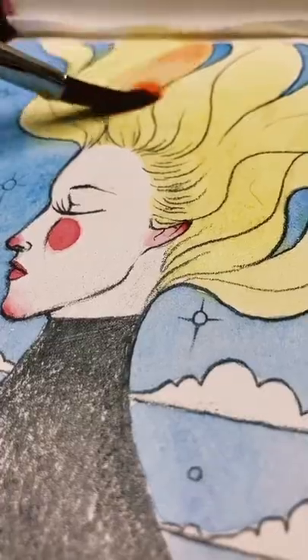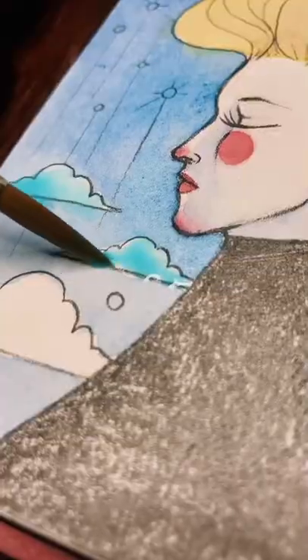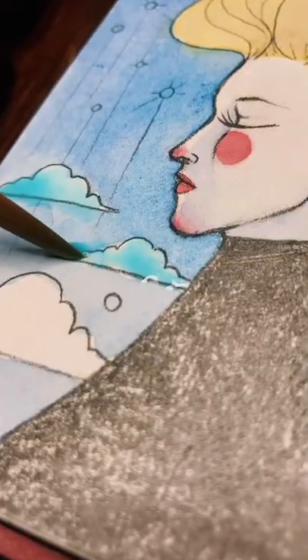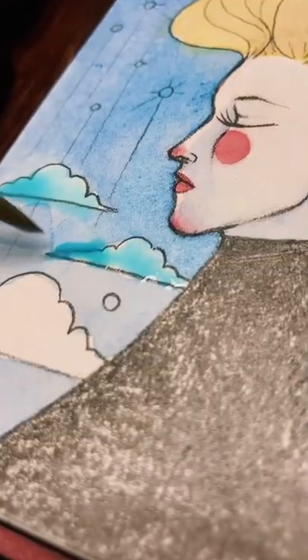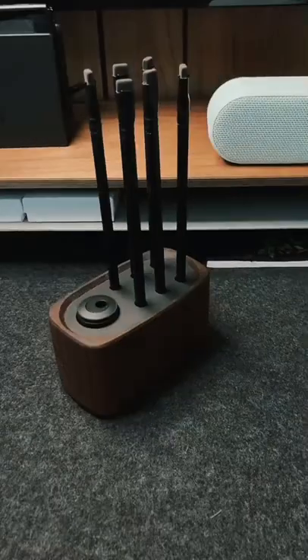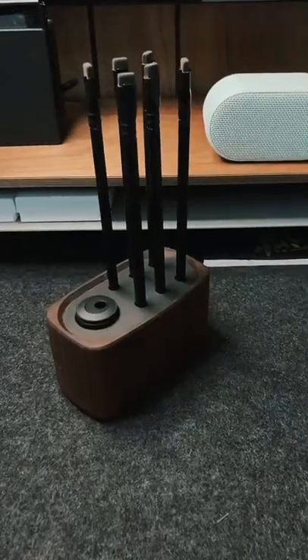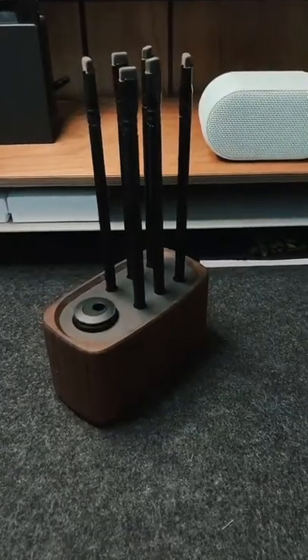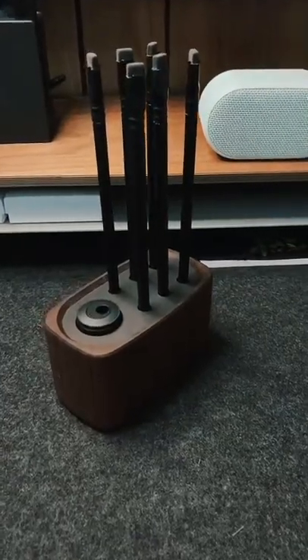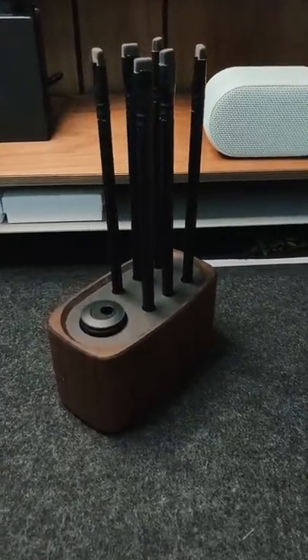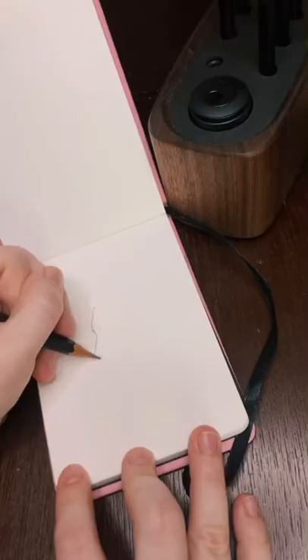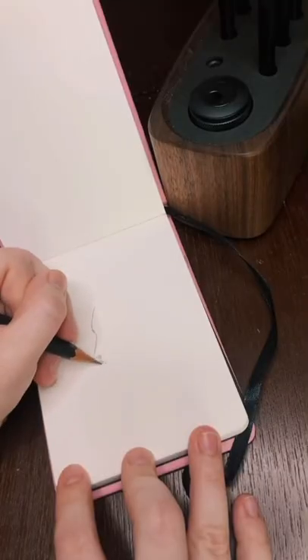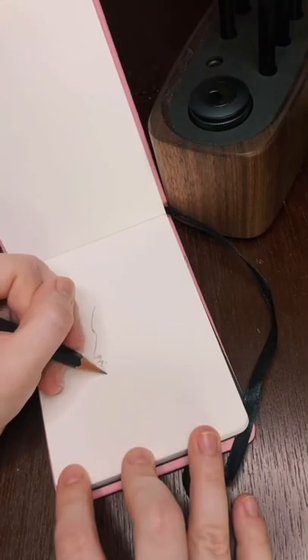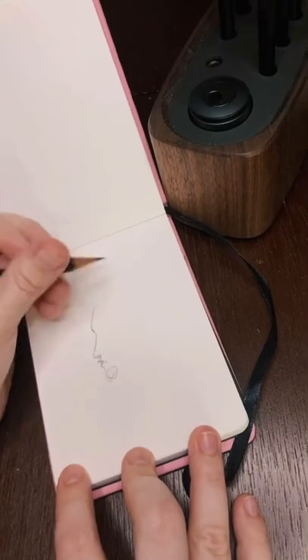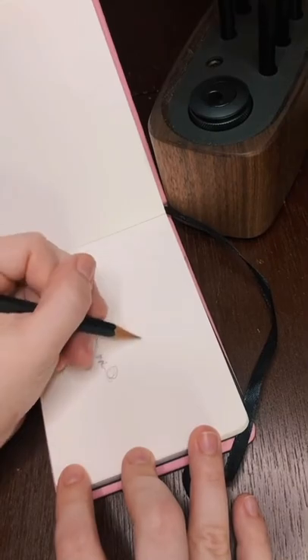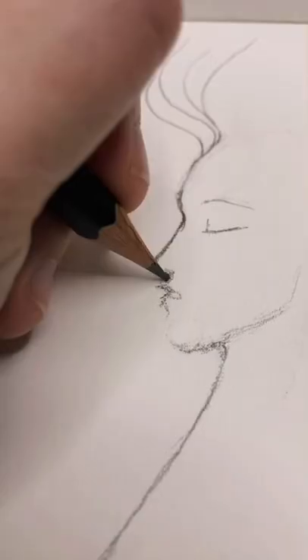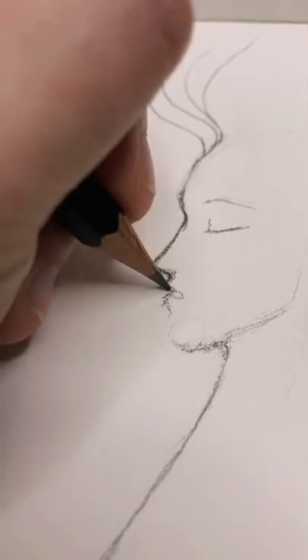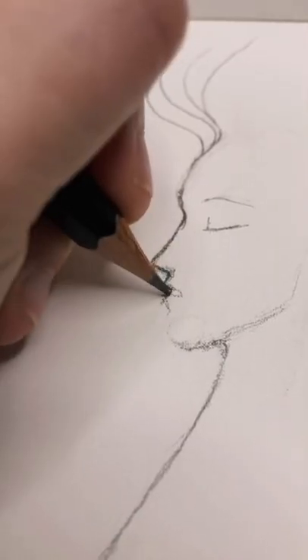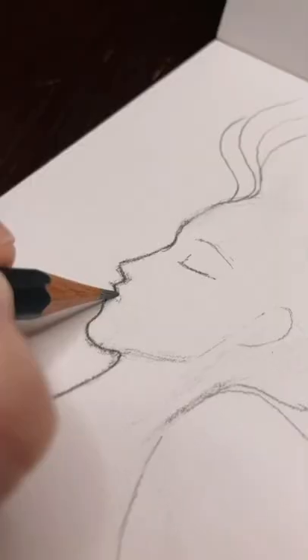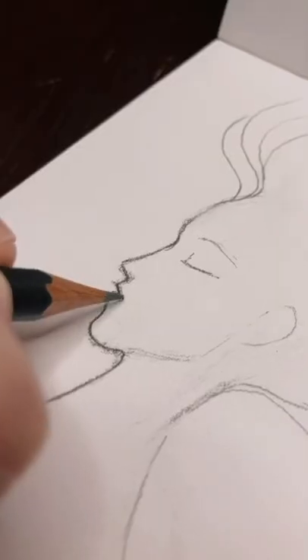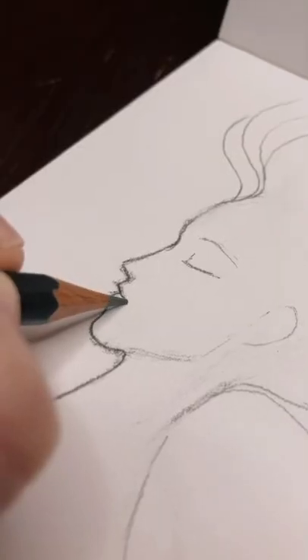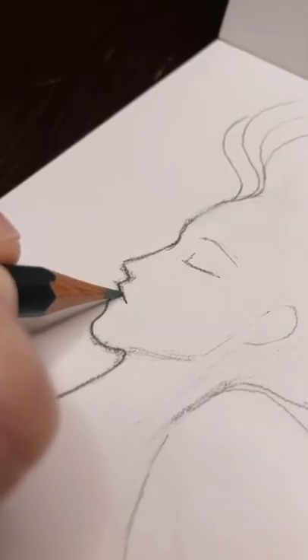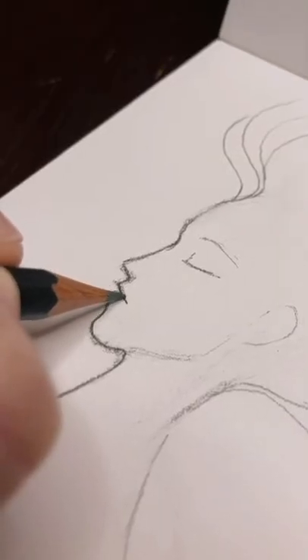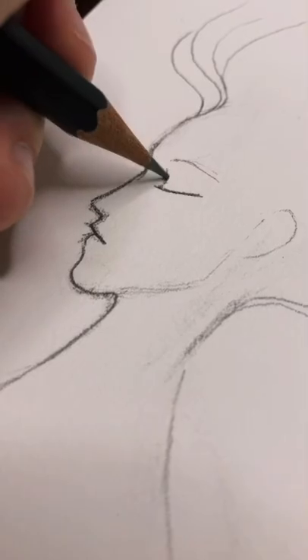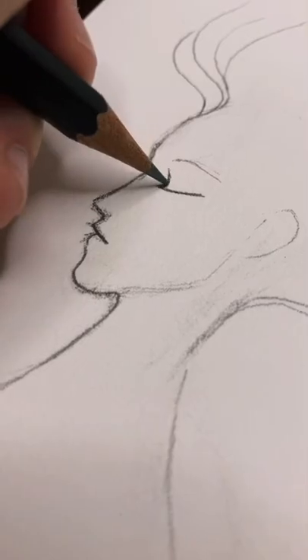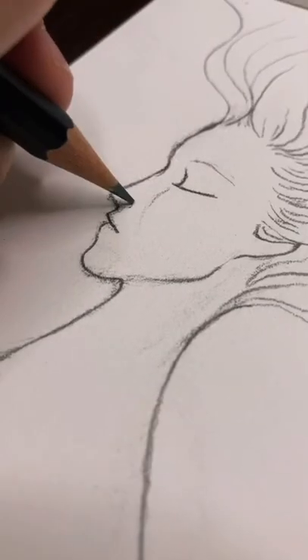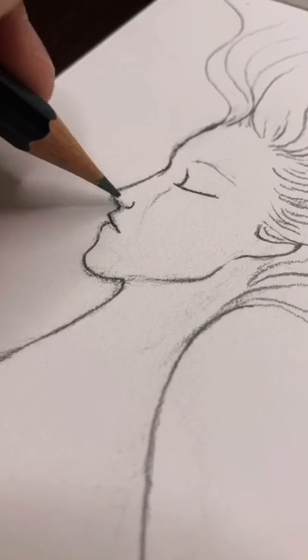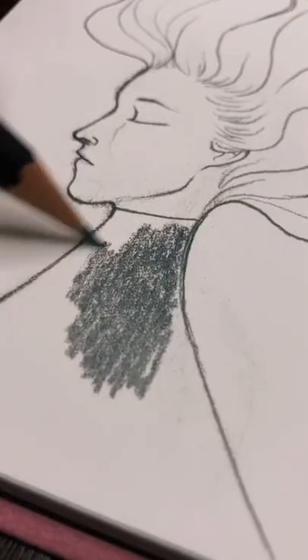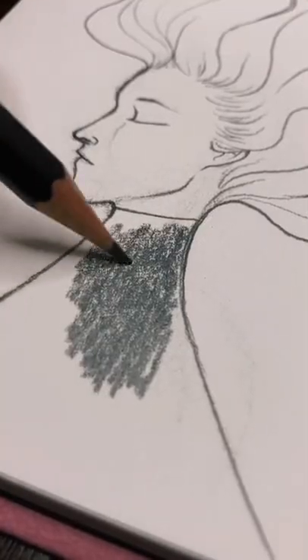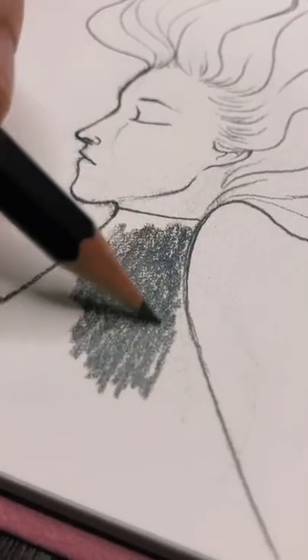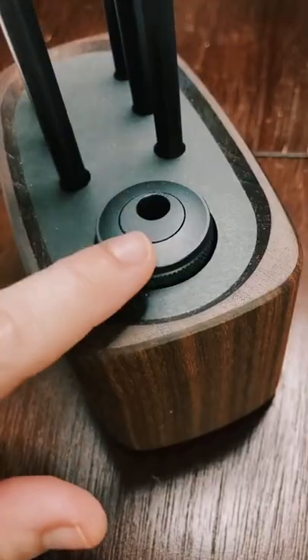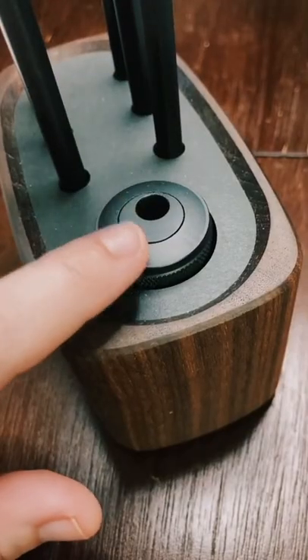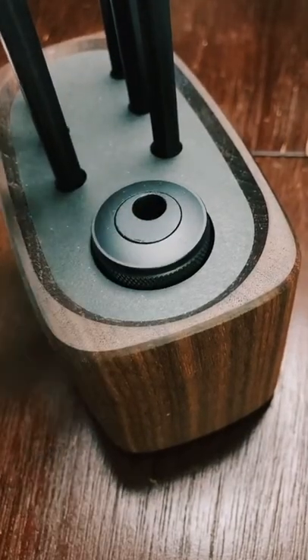I also want to talk about the pencils that I used for the line art. This is the Grovemade Blackwing Pencil Kit. I was actually really impressed with the graphite of these pencils — they didn't bleed at all when I painted over them with watercolor, which is a big win for me.